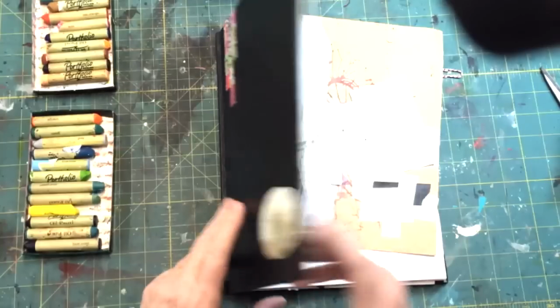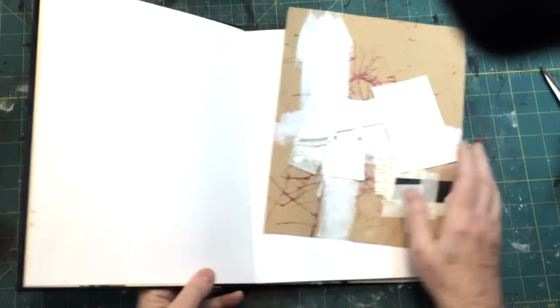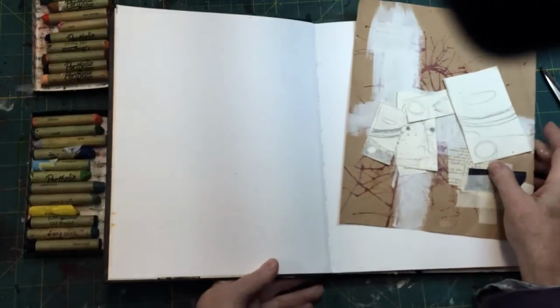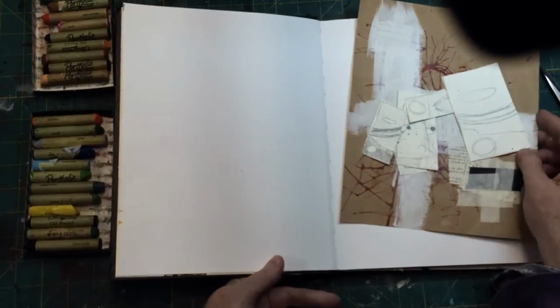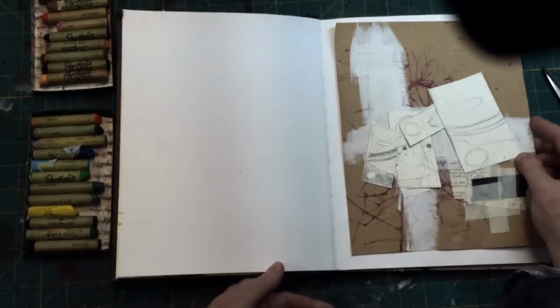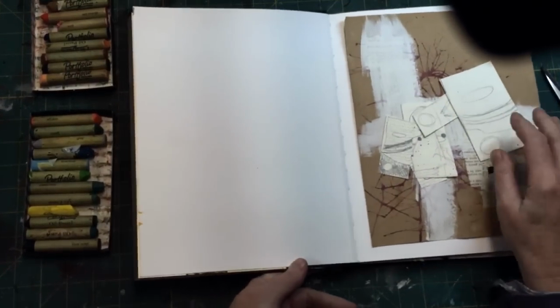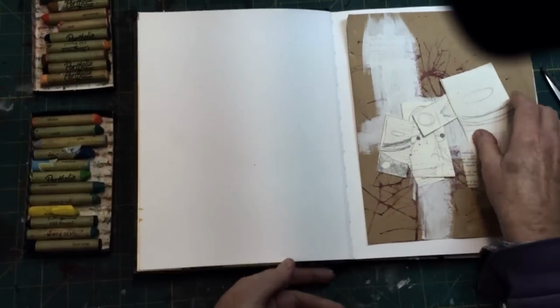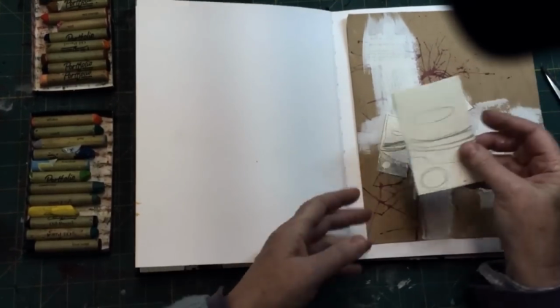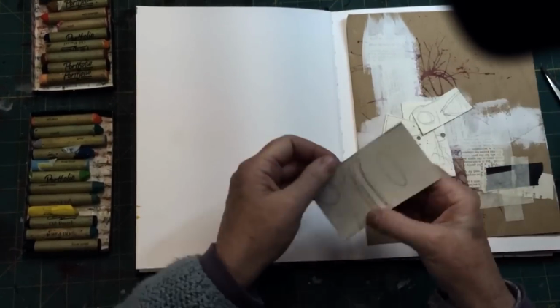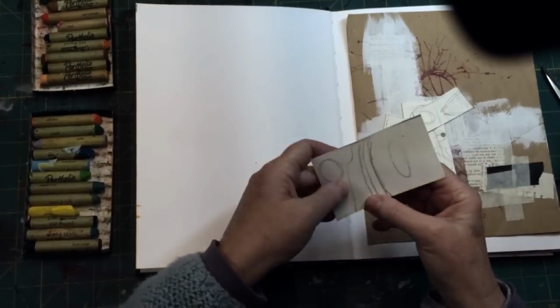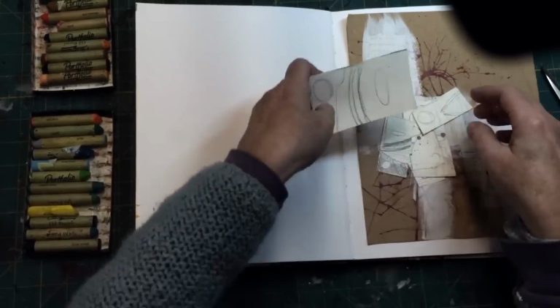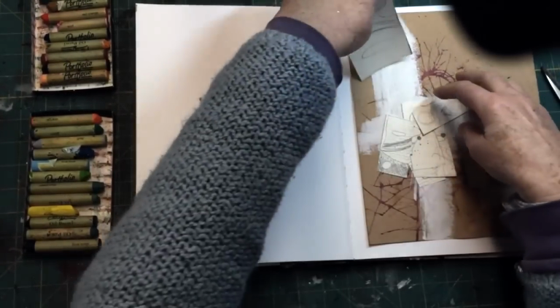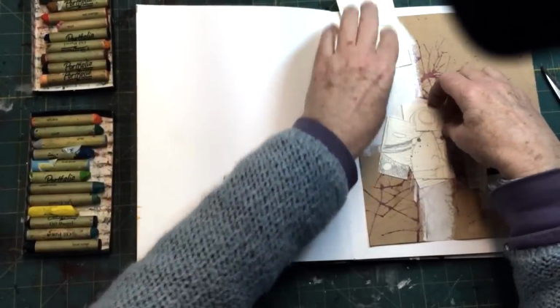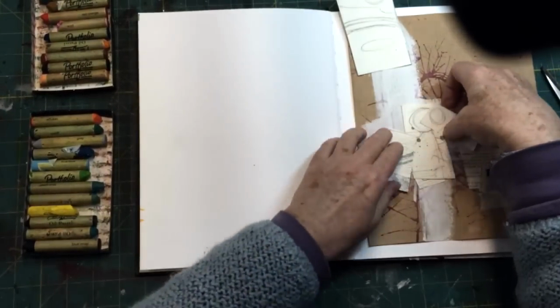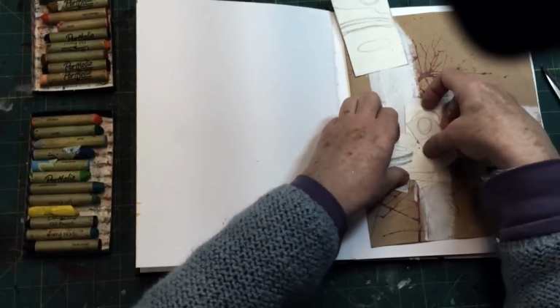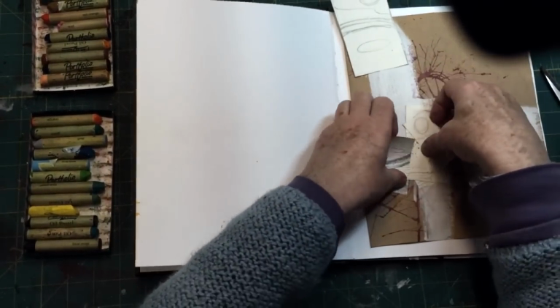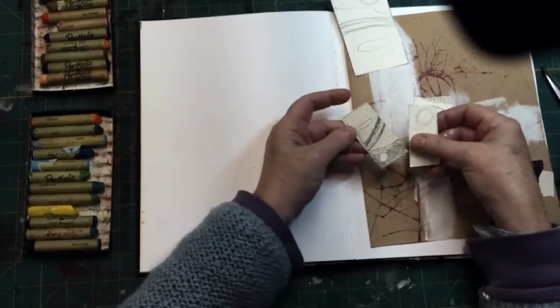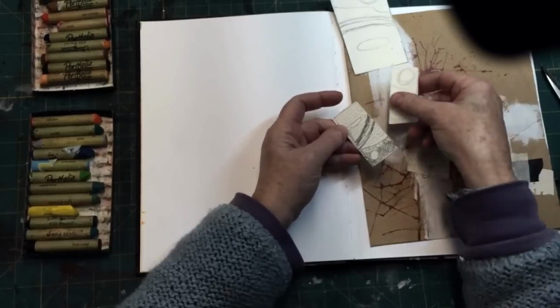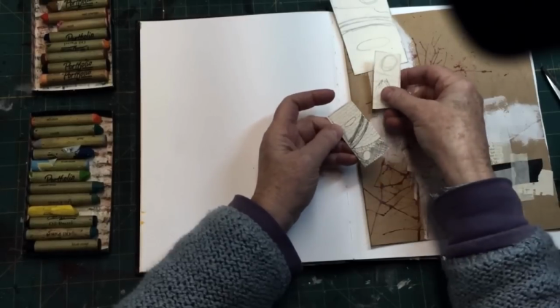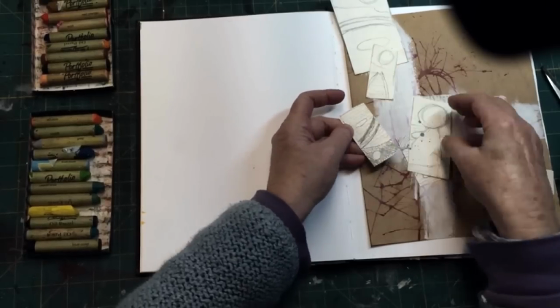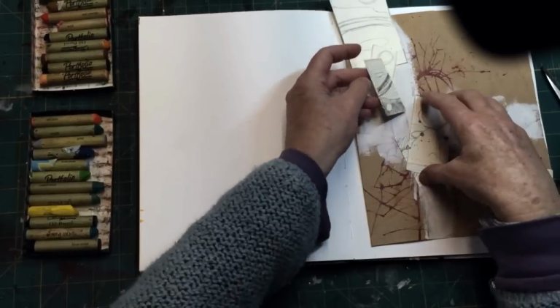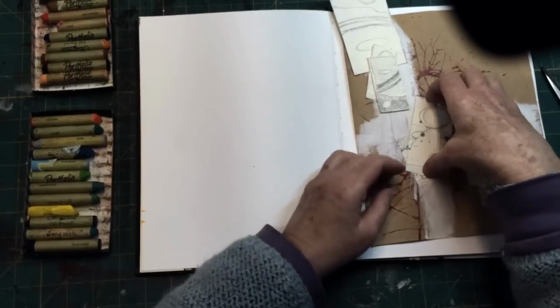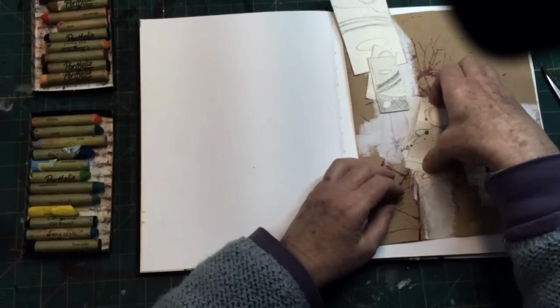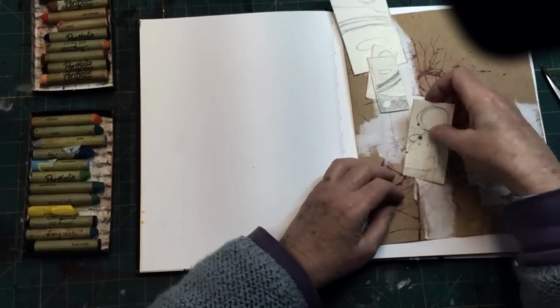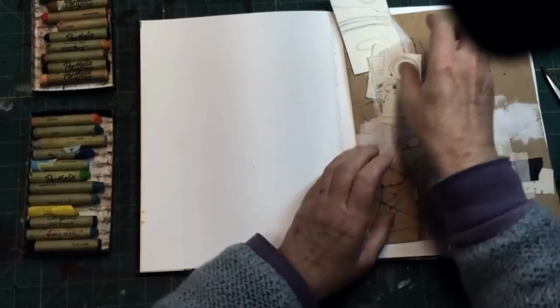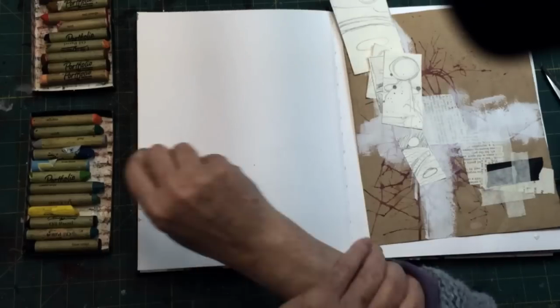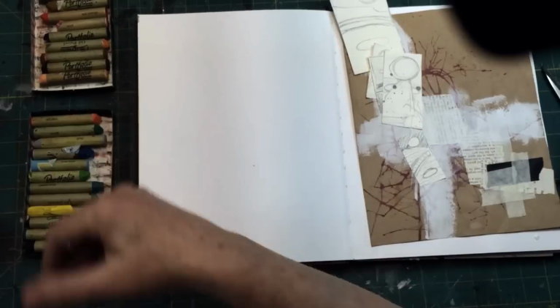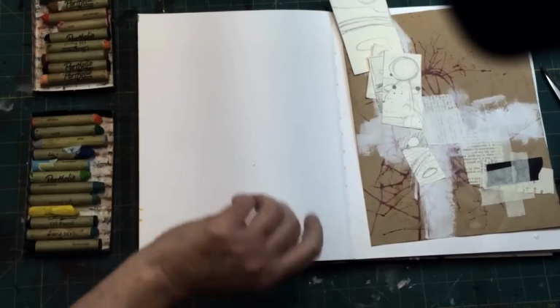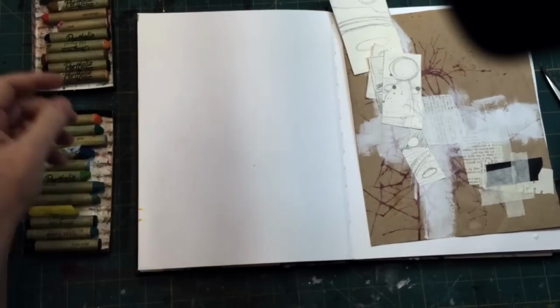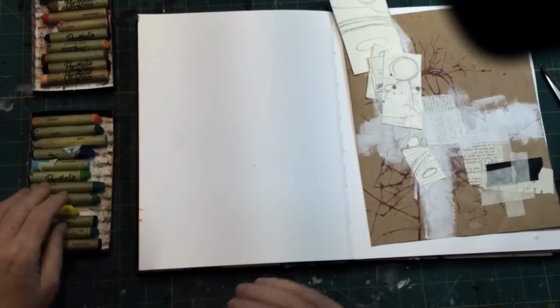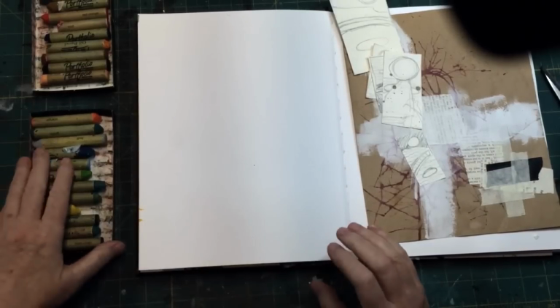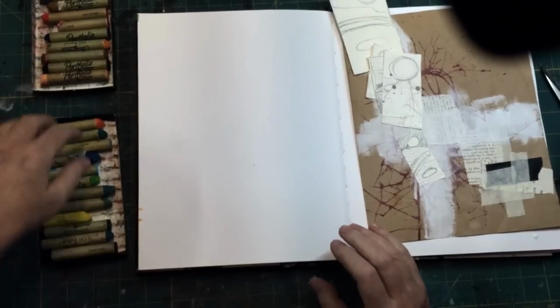Hey, gang. Diana here. I'm just going to do a little art journaling today. I'm actually starting a couple of pages, but I'll be working on the left-hand side of this page.